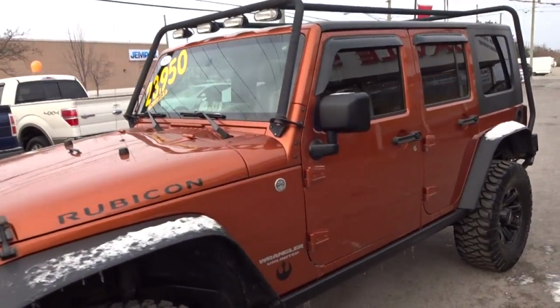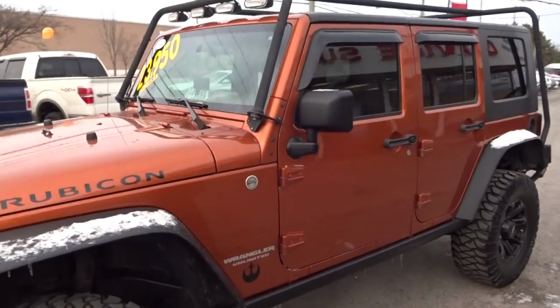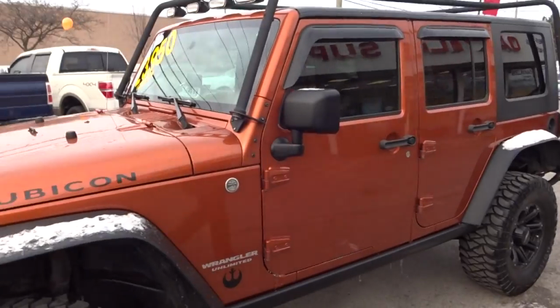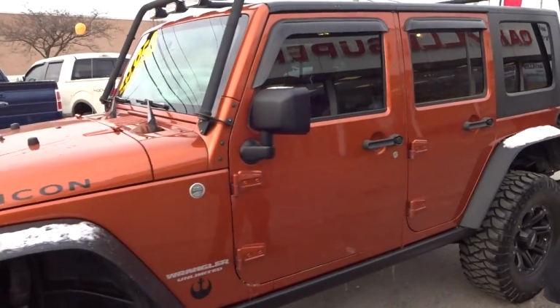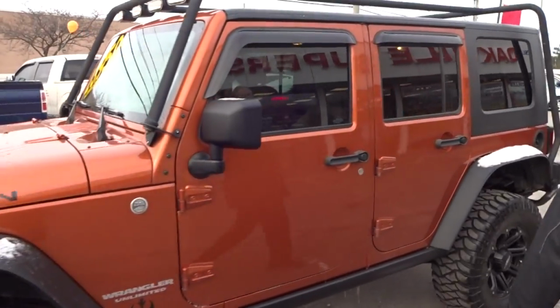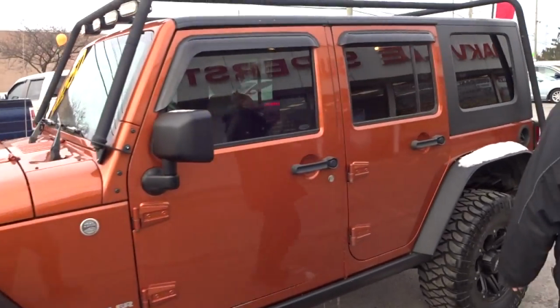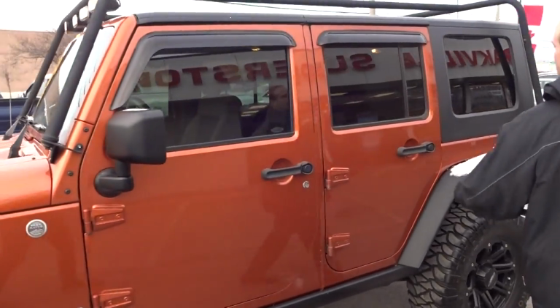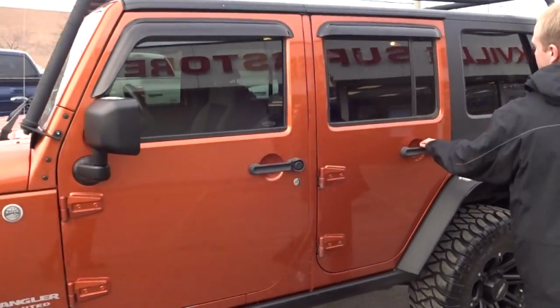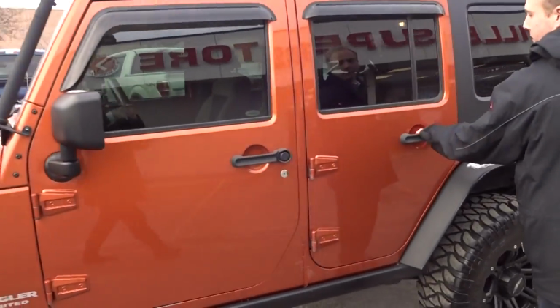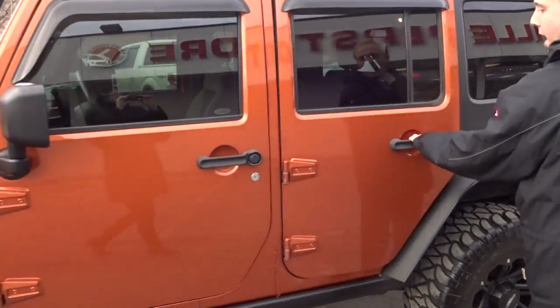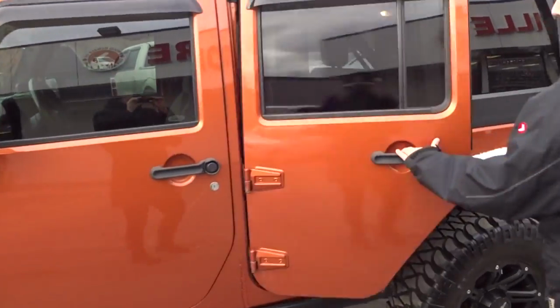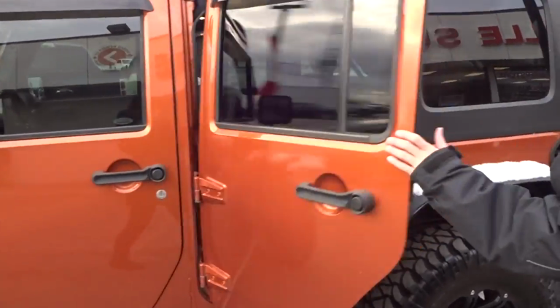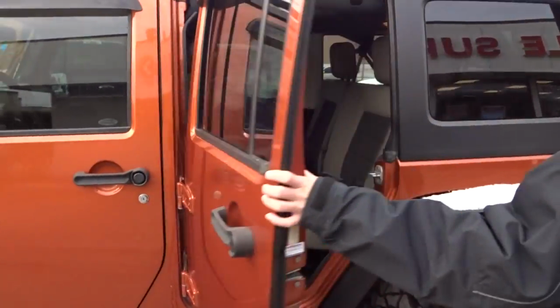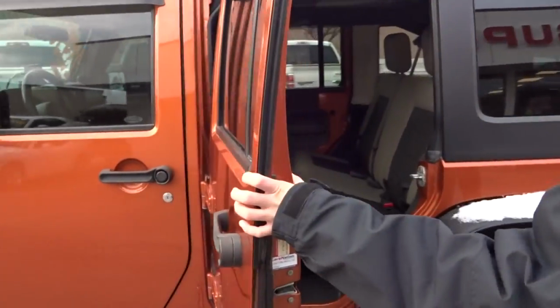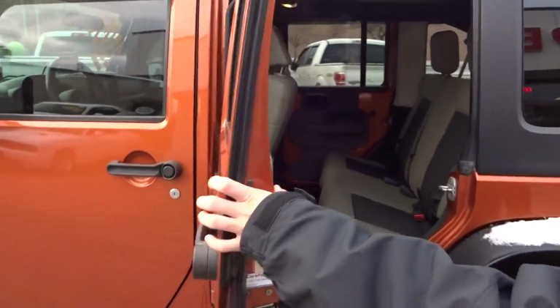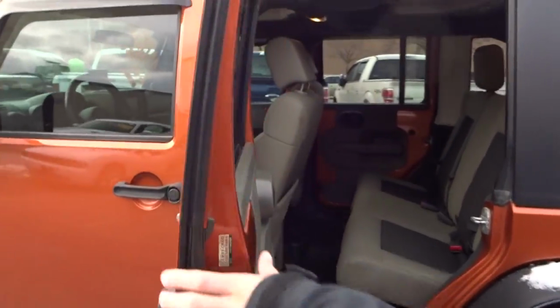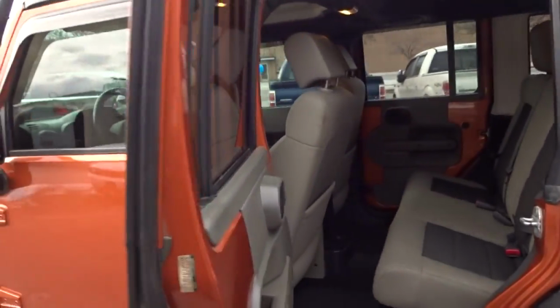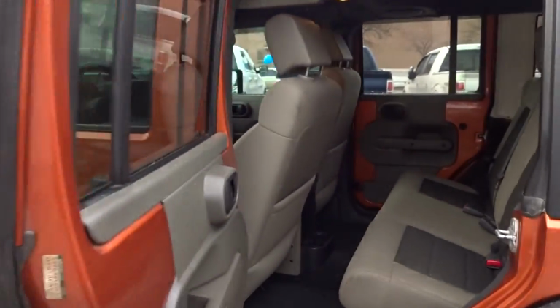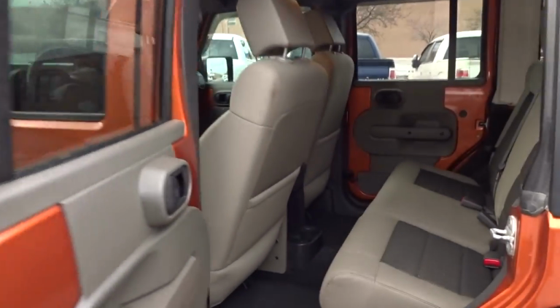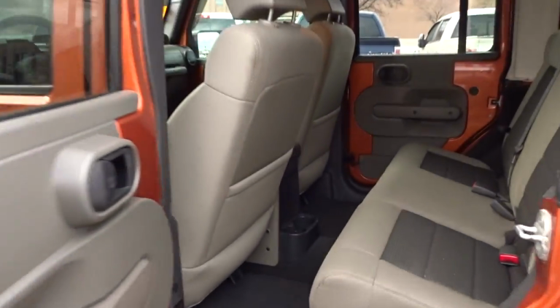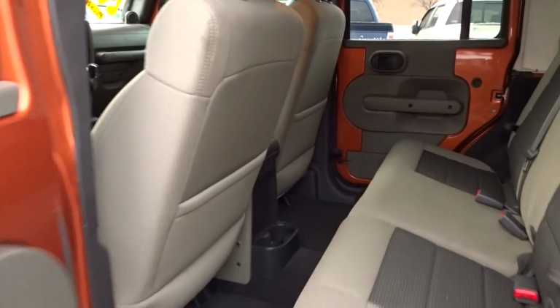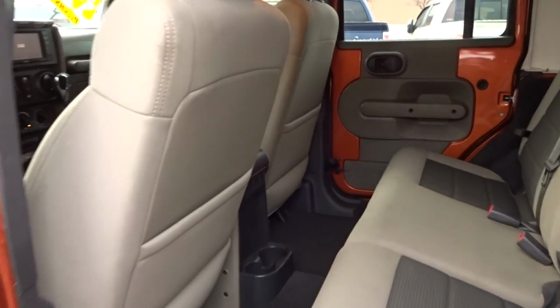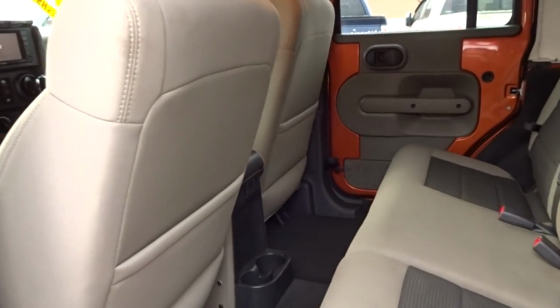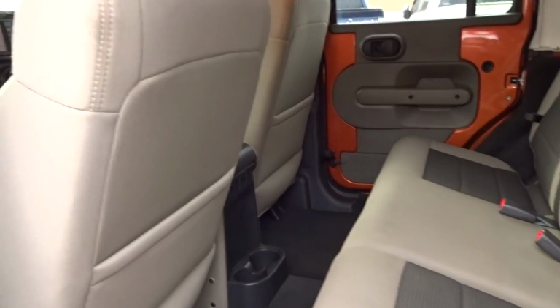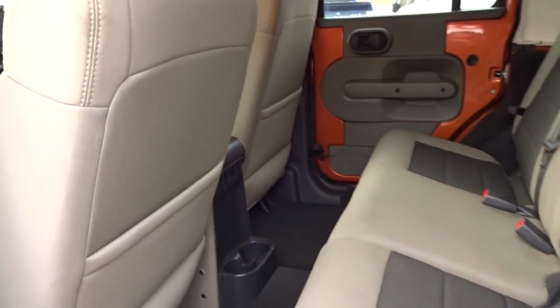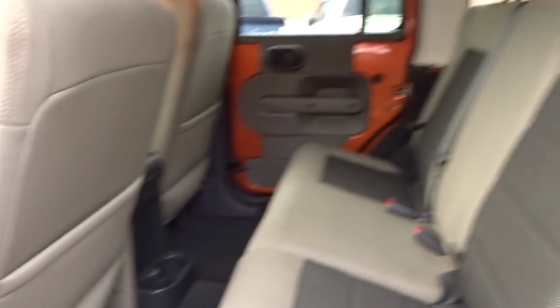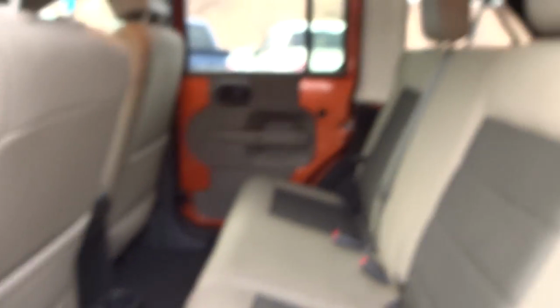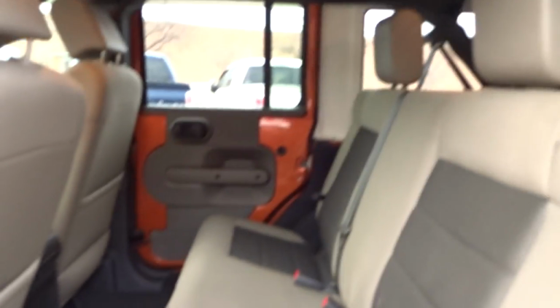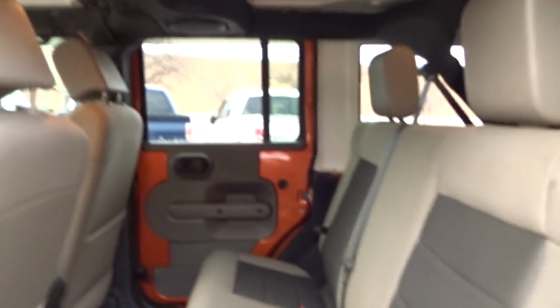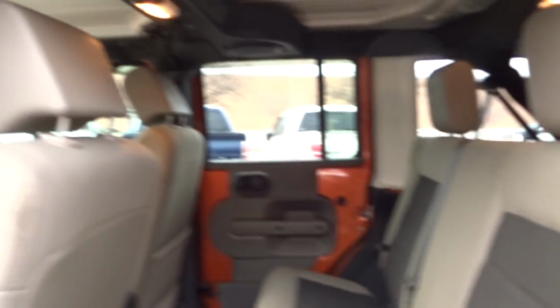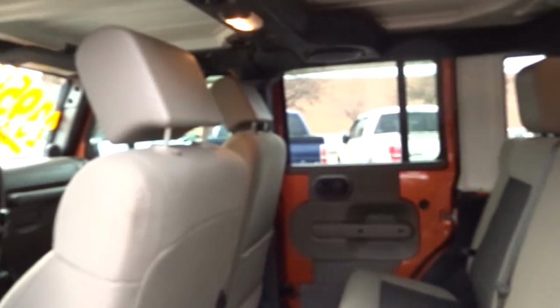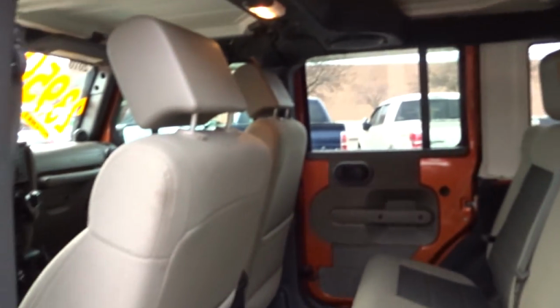Lots of space in the back, lots of space in the front. These seats do fold 60-40 so you can put whatever you want in here.